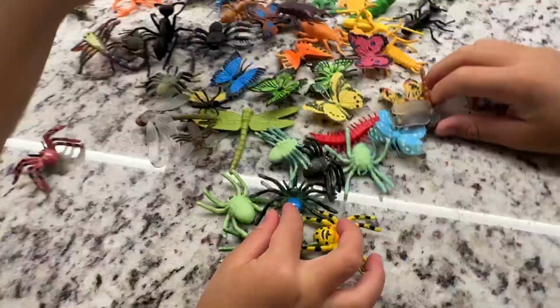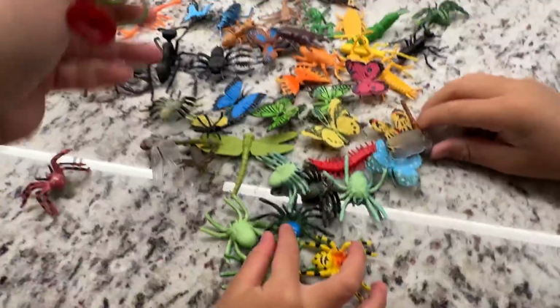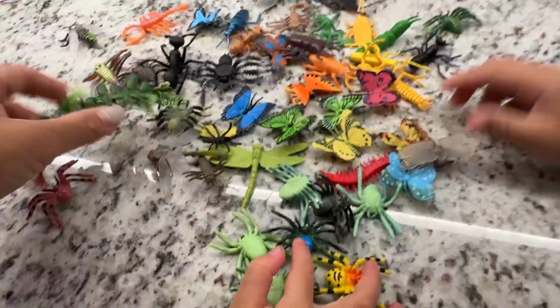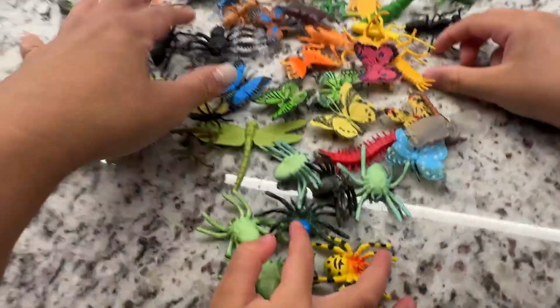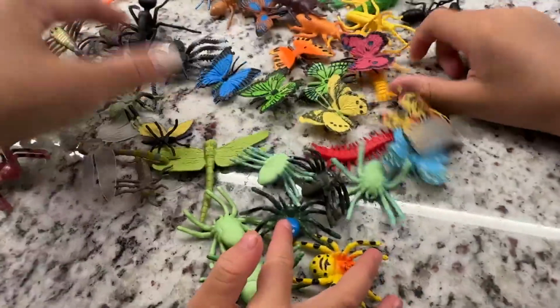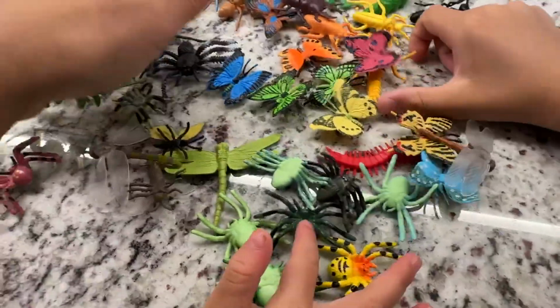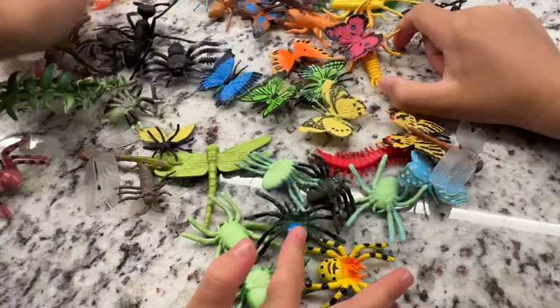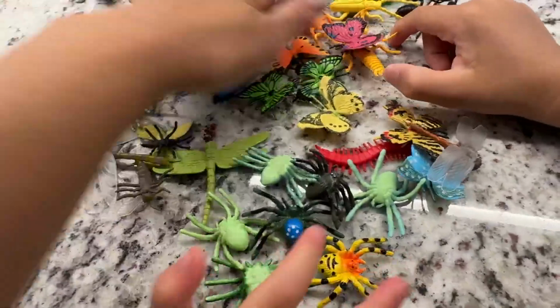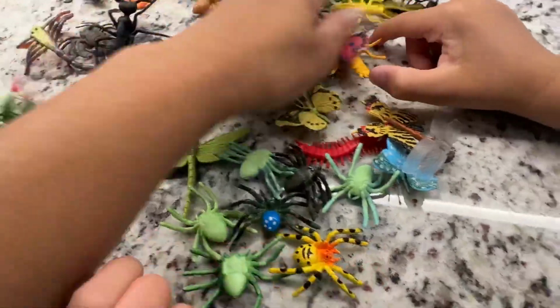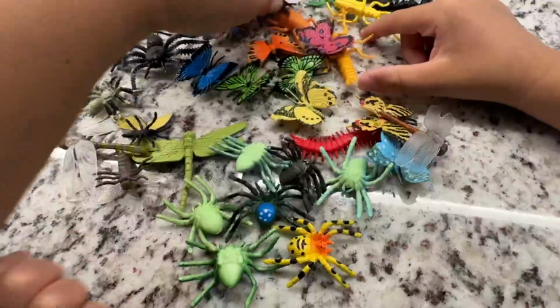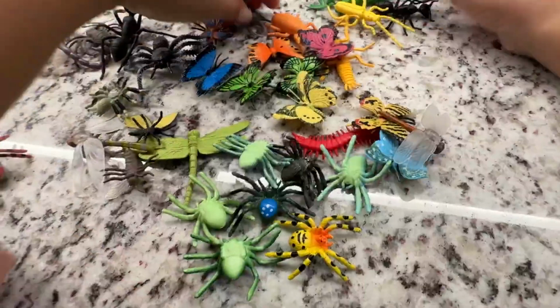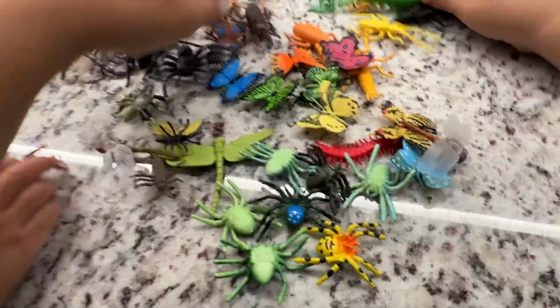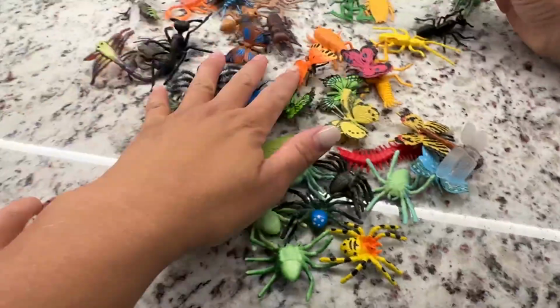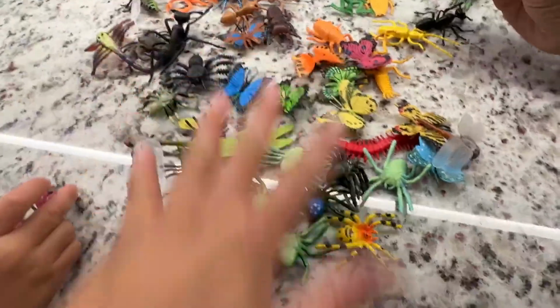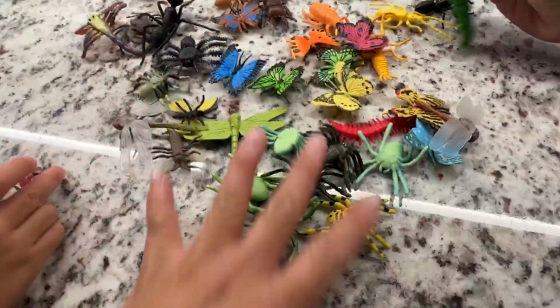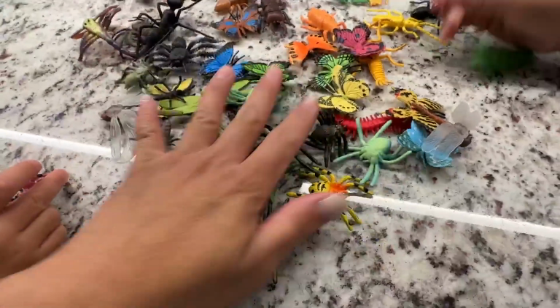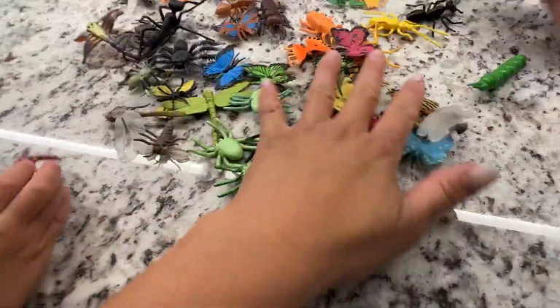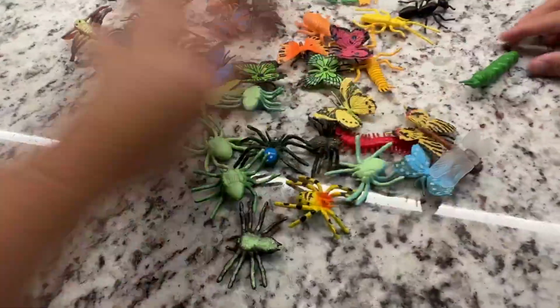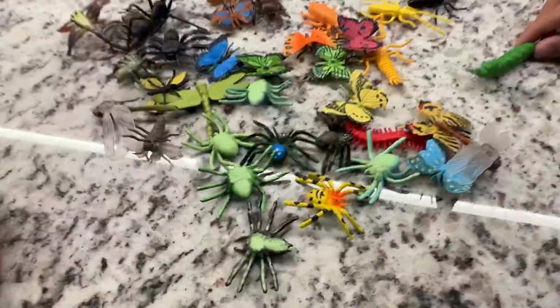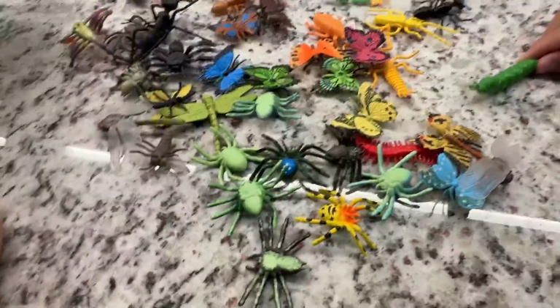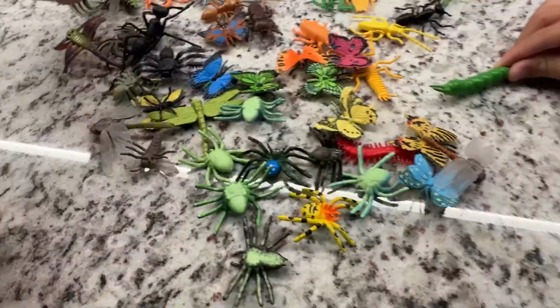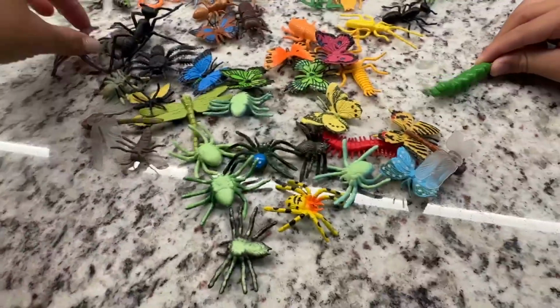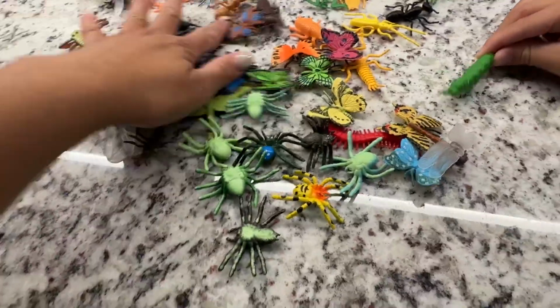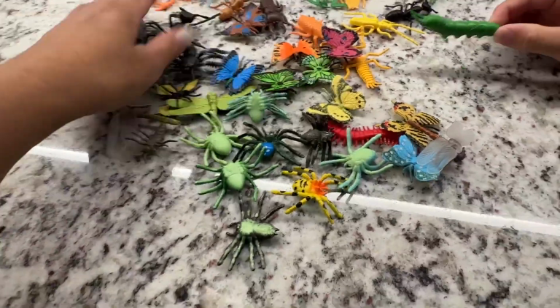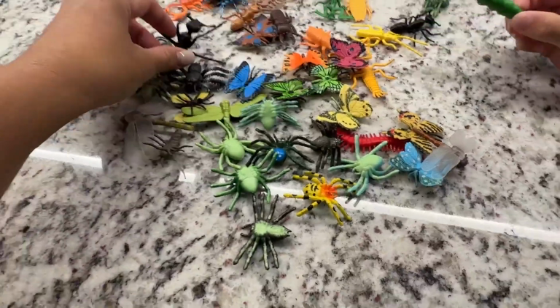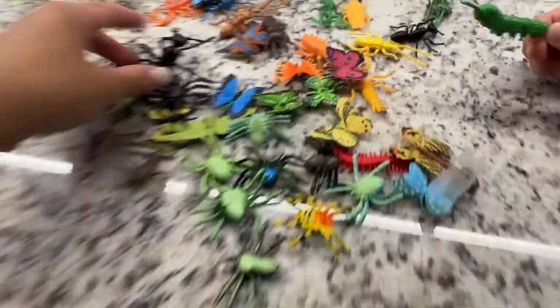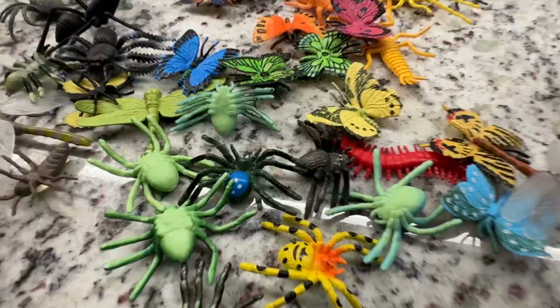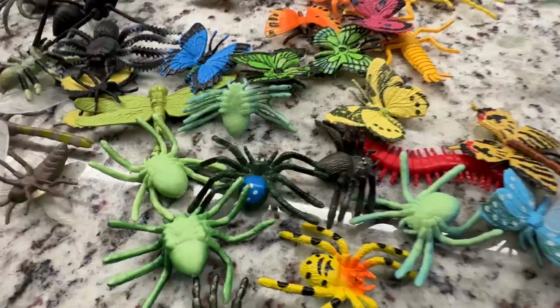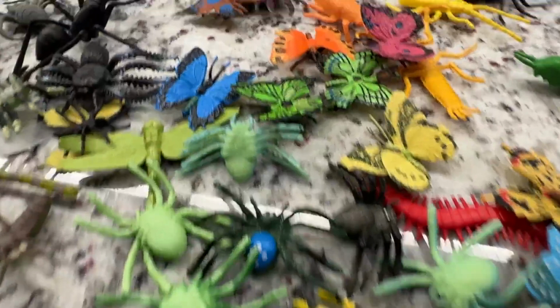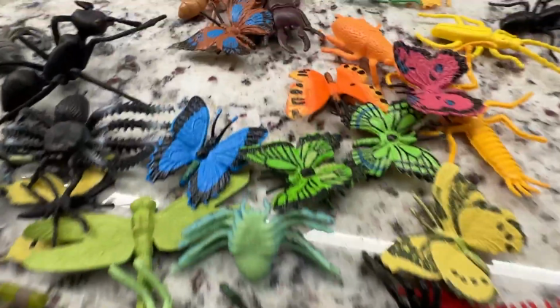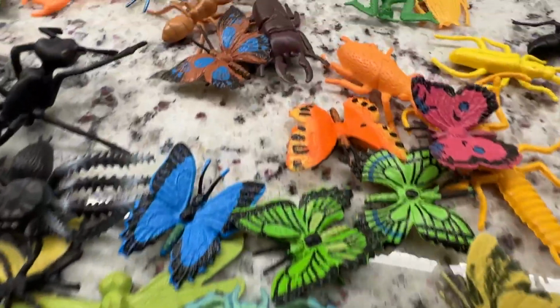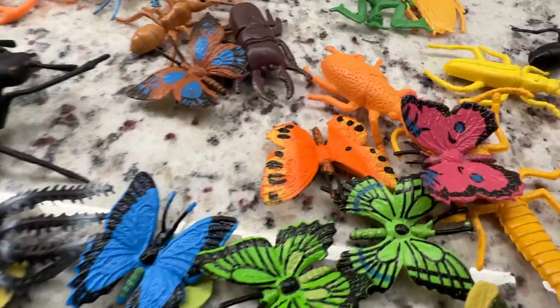And also if you're trying to build like a little garden thing for the kids, it's also perfect for that. And there's a lot of them, so there's no shortage. That's what they look like.